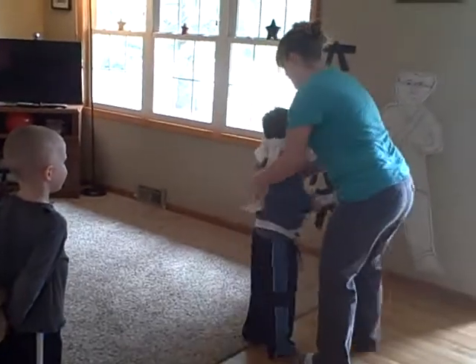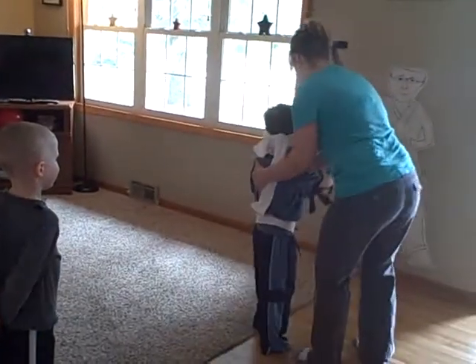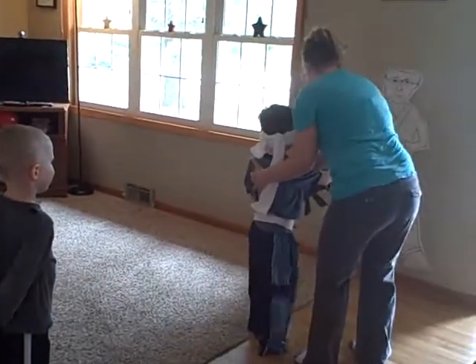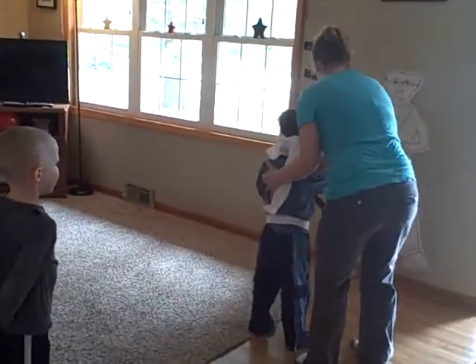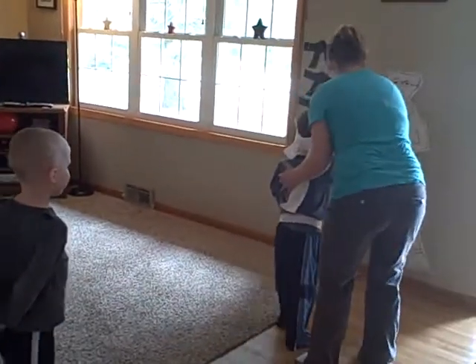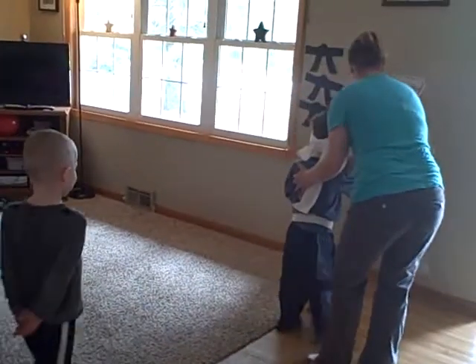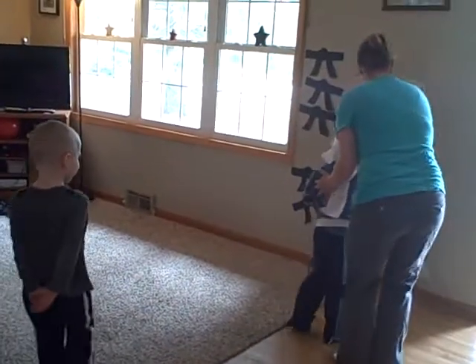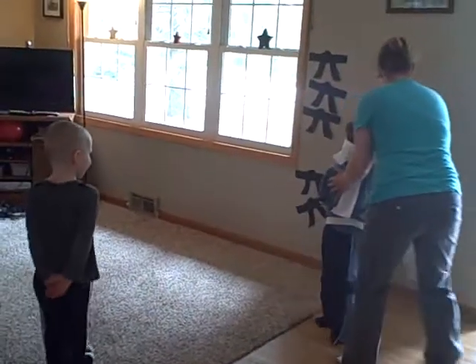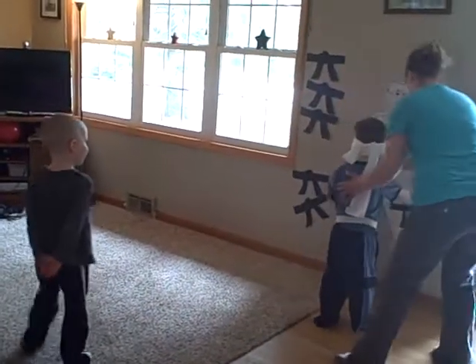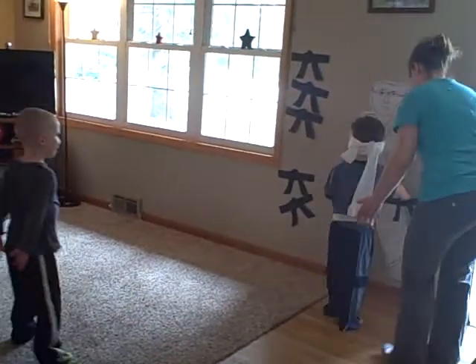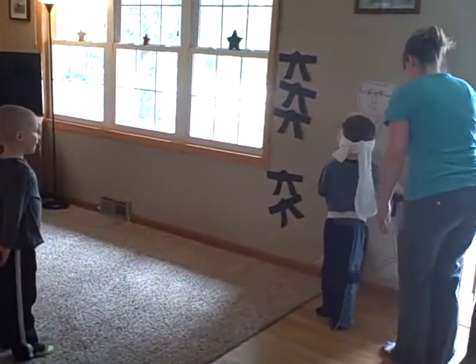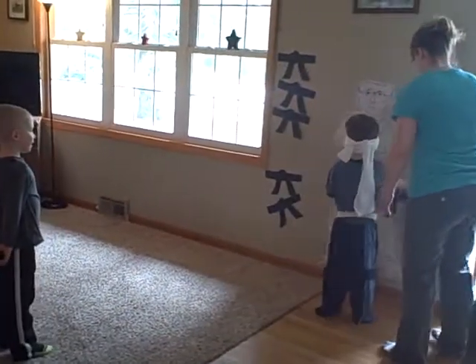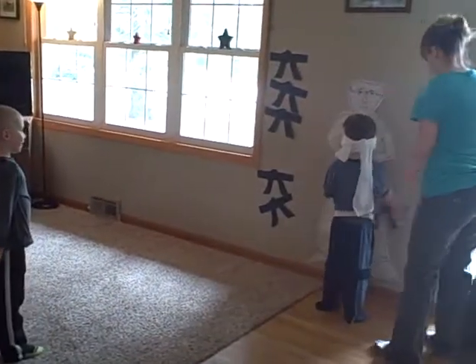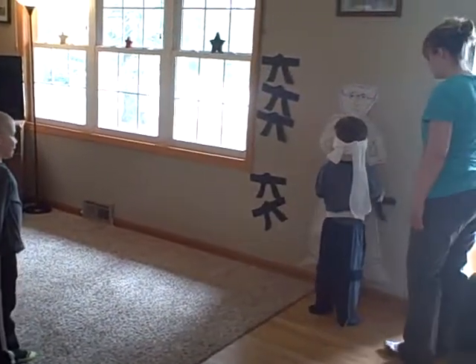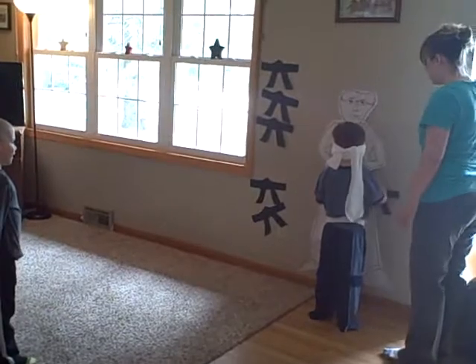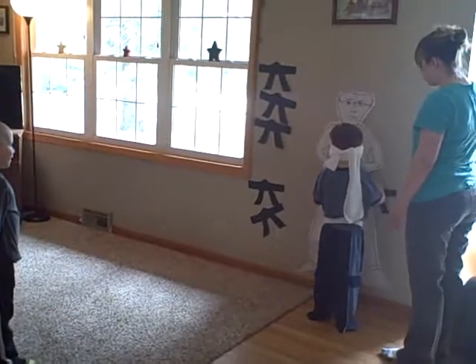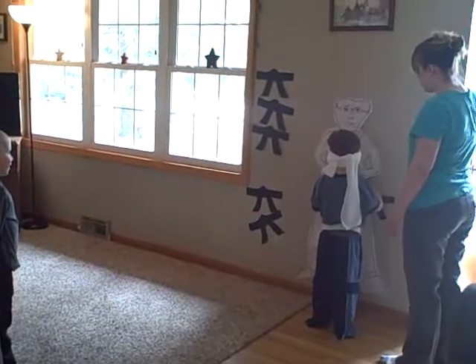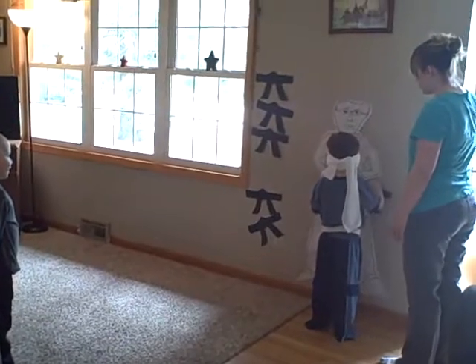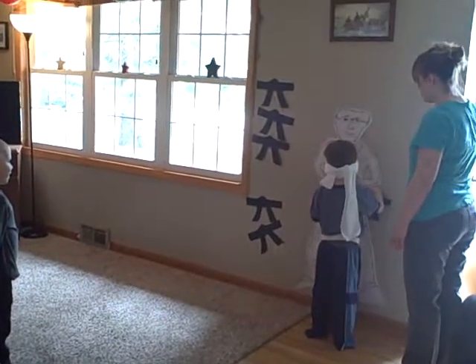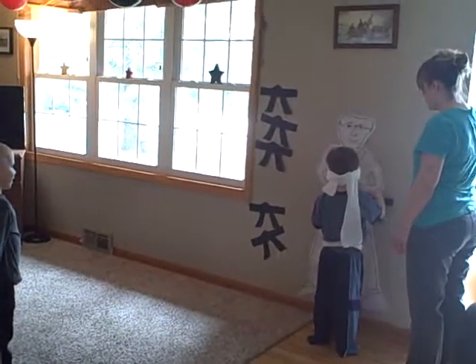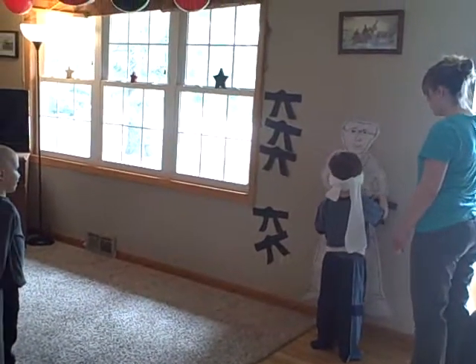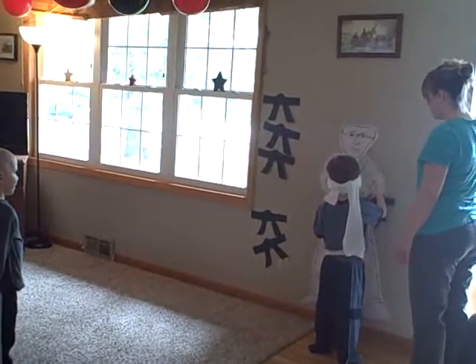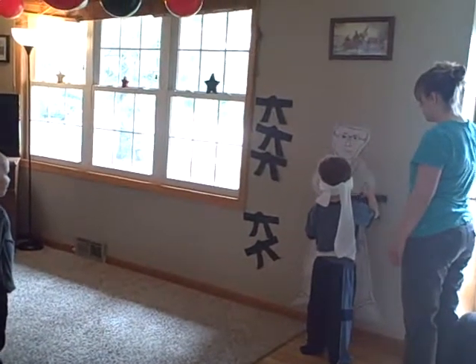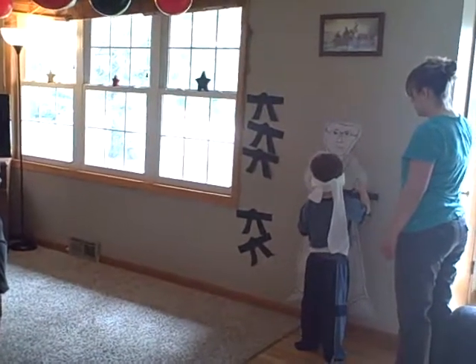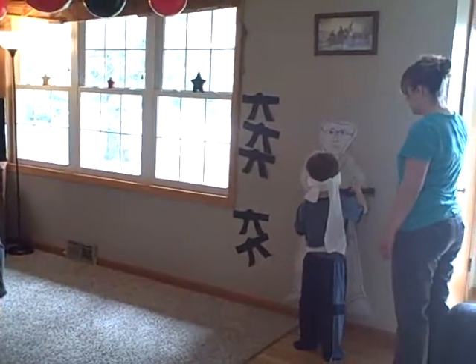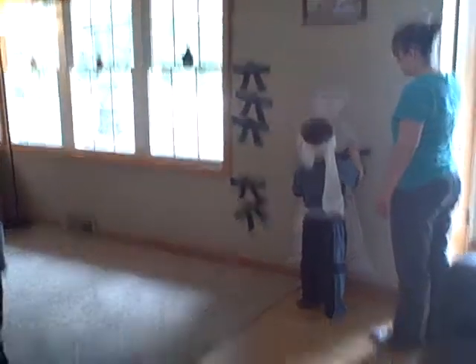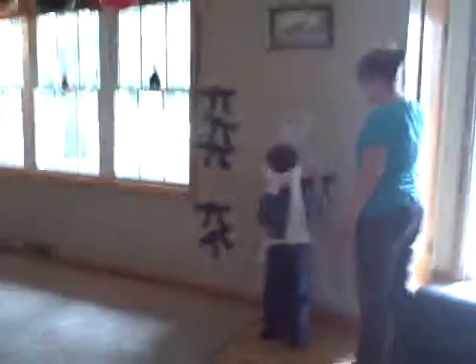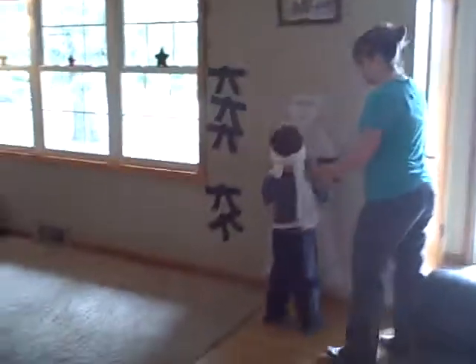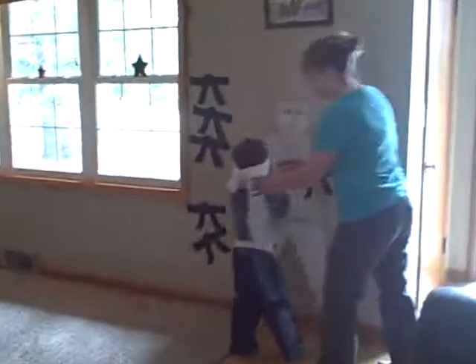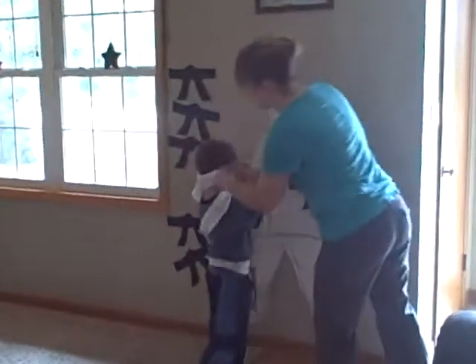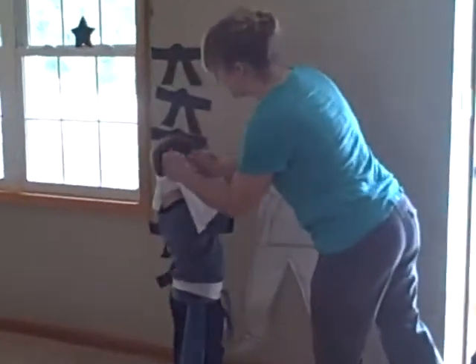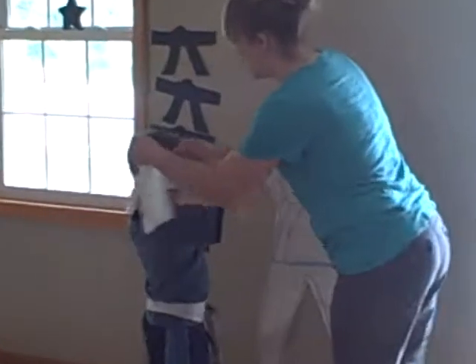Okay, now walk straight, feel for the wall, and put it where you think the belt should go. Here we go. Okay, good job. Whoa!